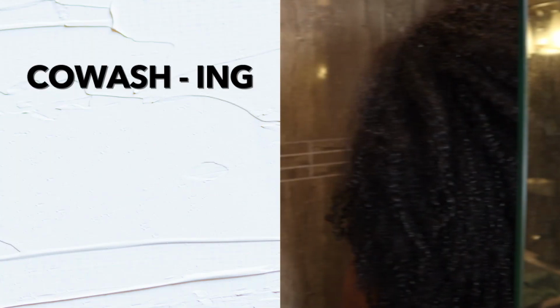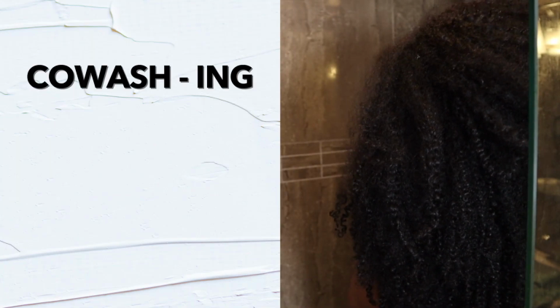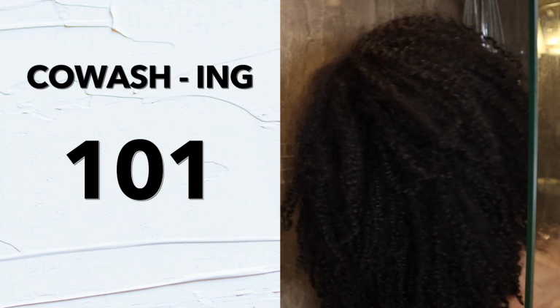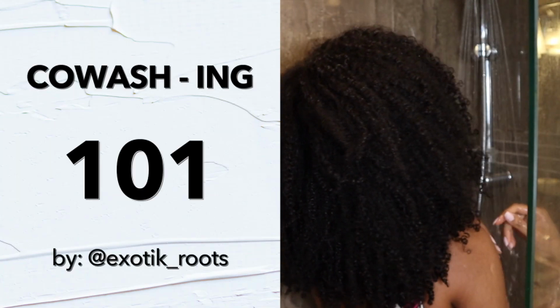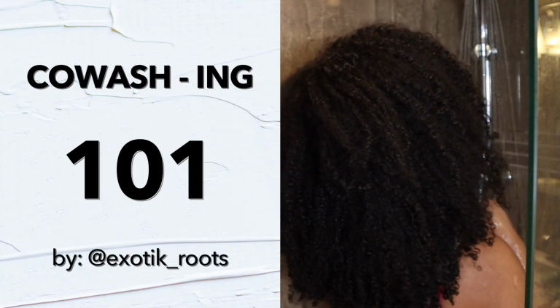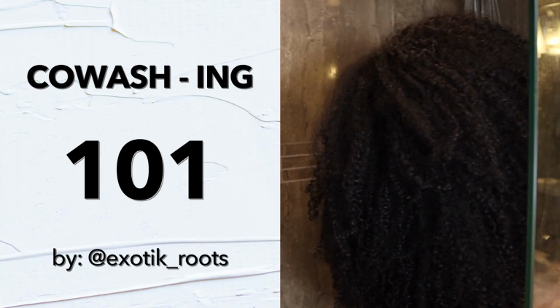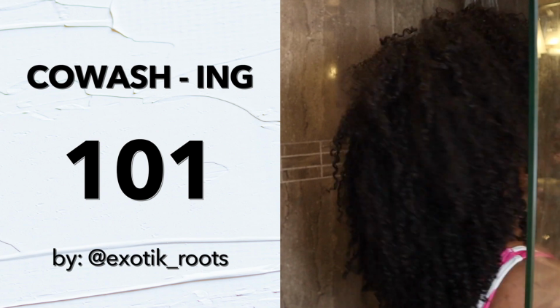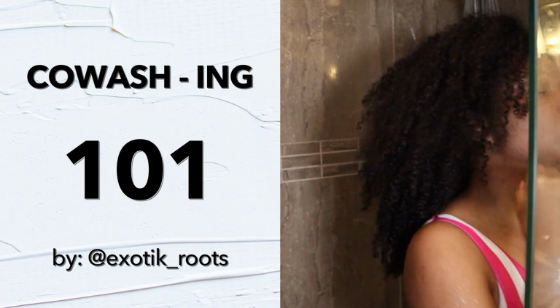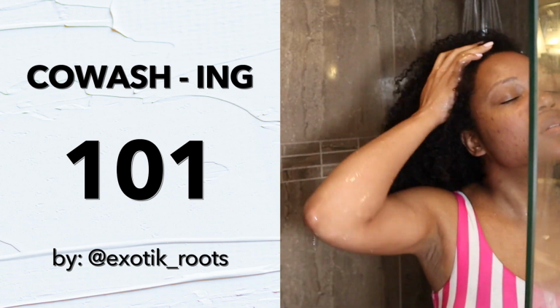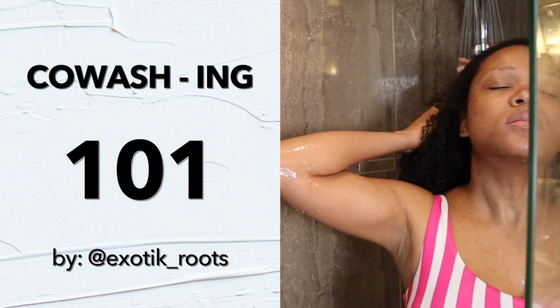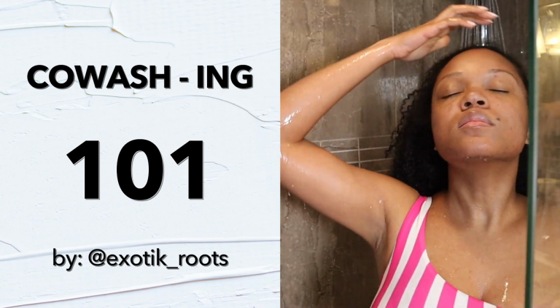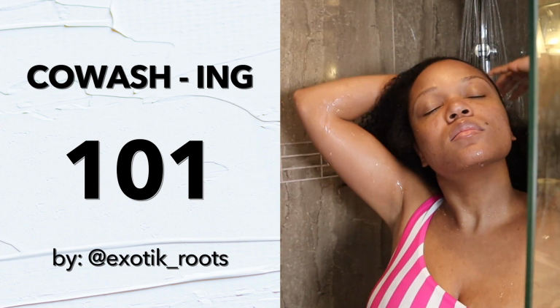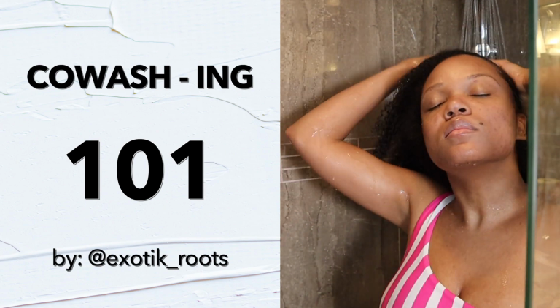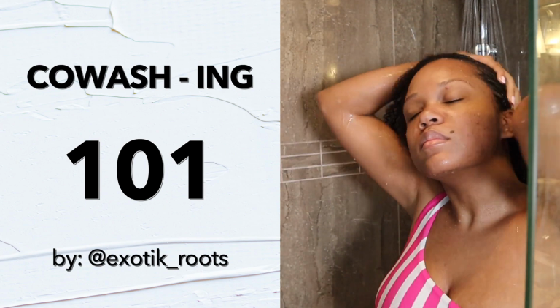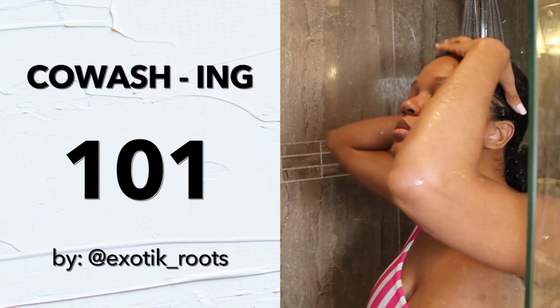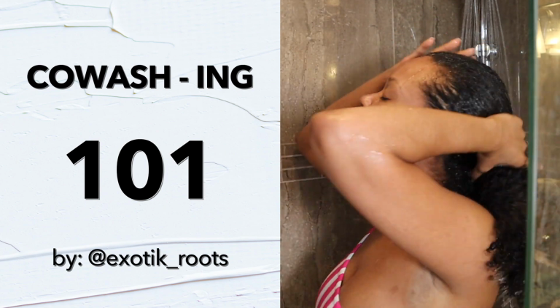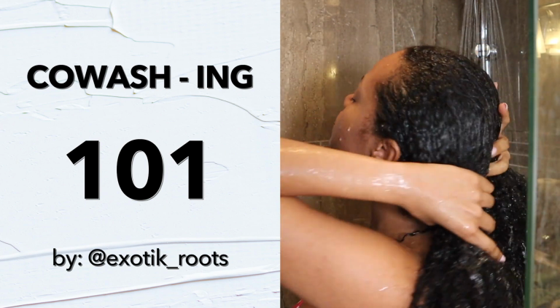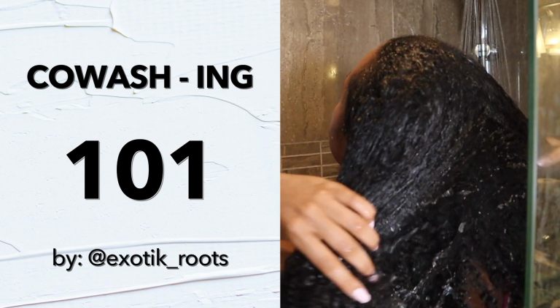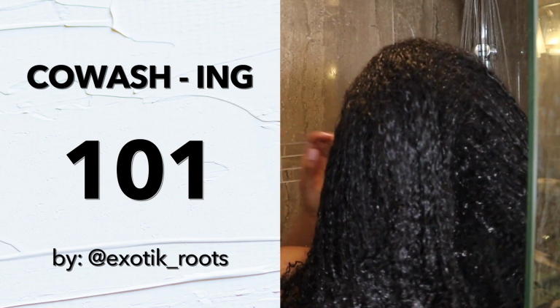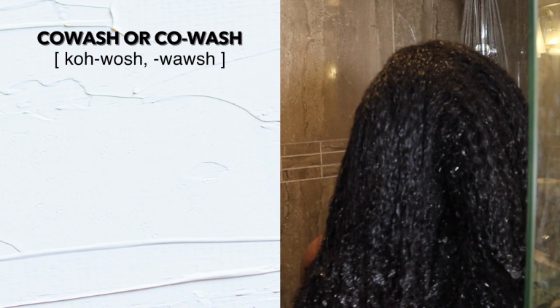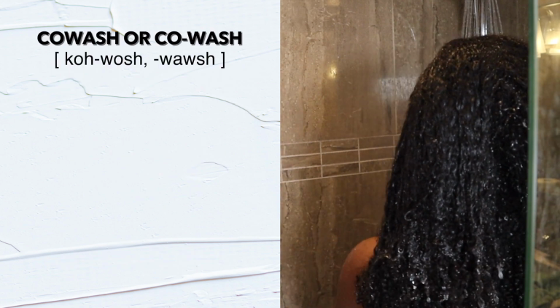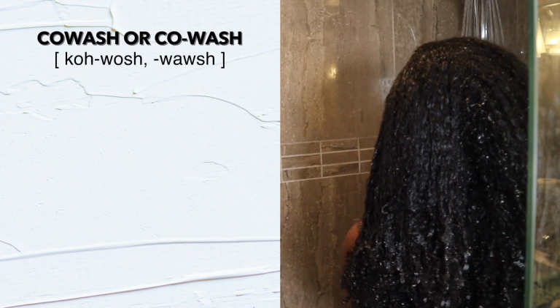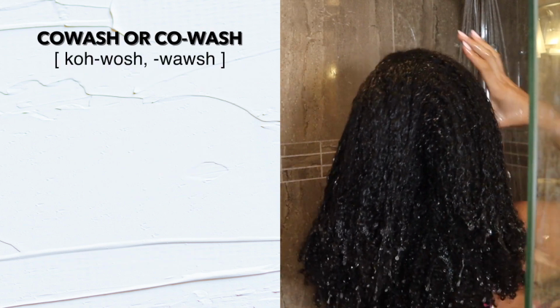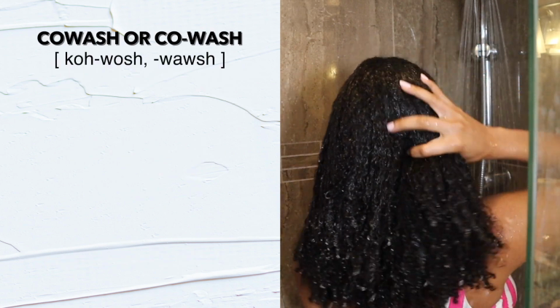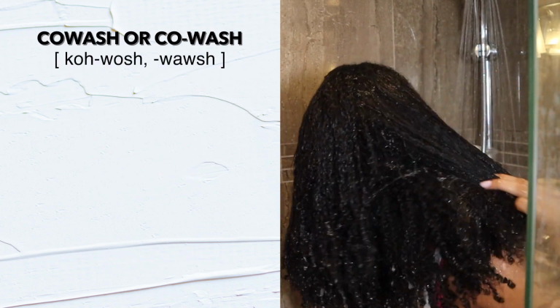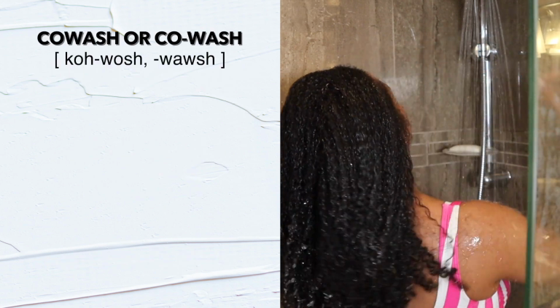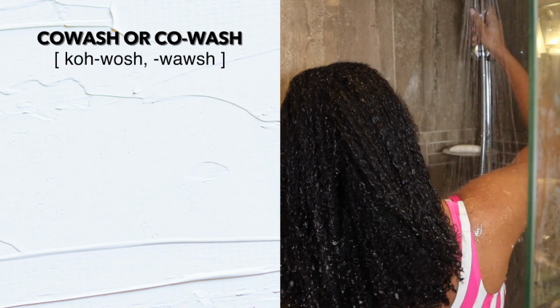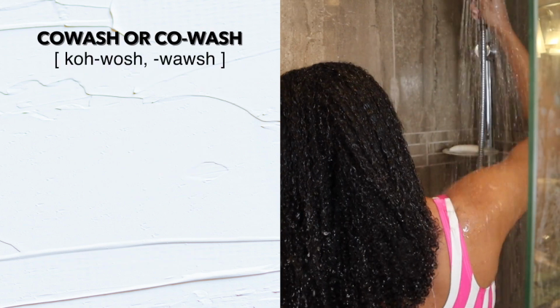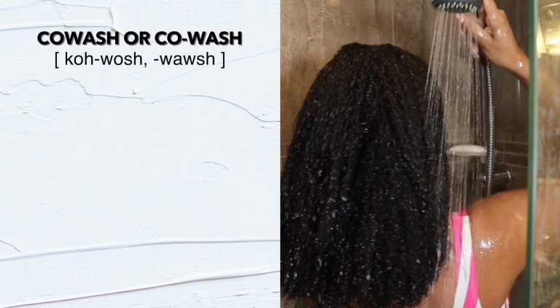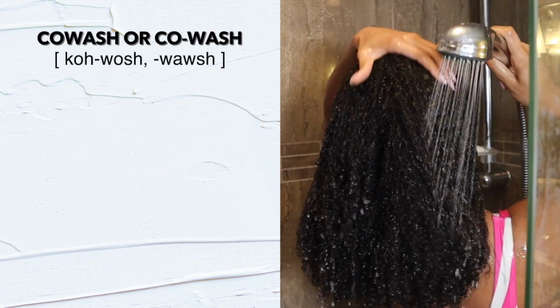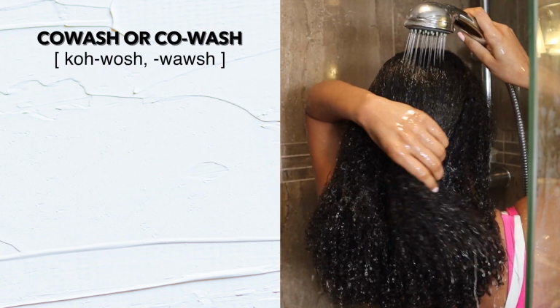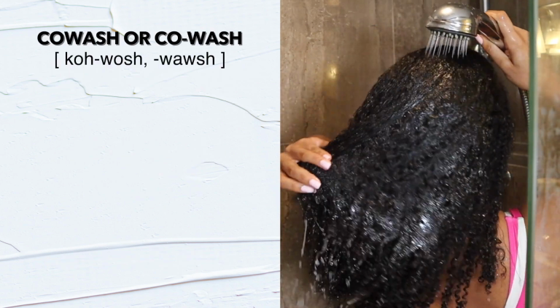Hi guys, welcome or welcome back to my channel. Exotic Roots here. I make natural hair and lifestyle videos. Today, we'll be talking about co-washing. What is it exactly? Do you really need it within your hair routine?